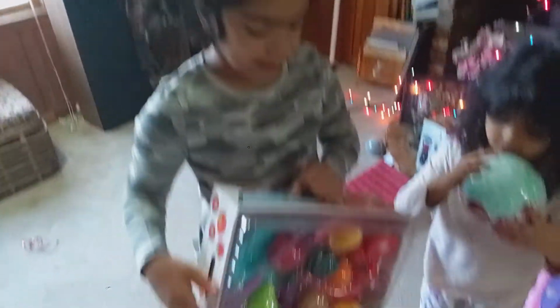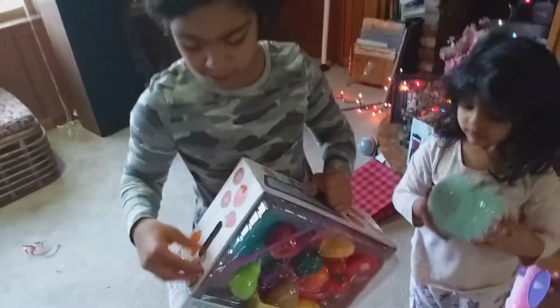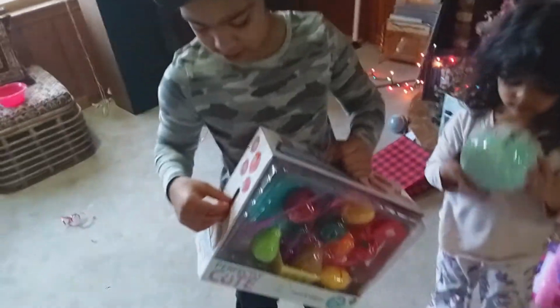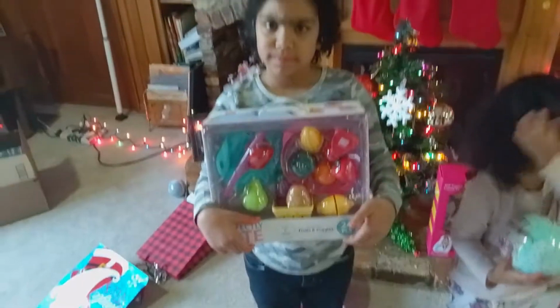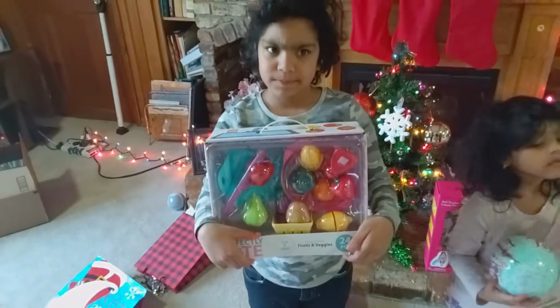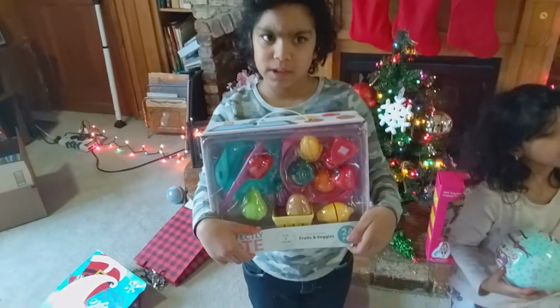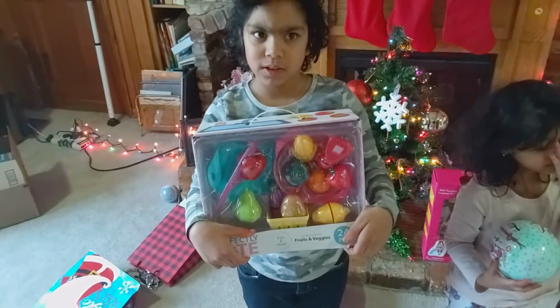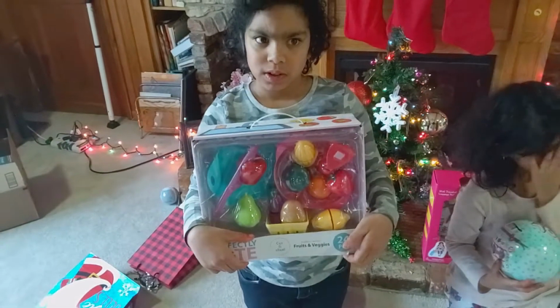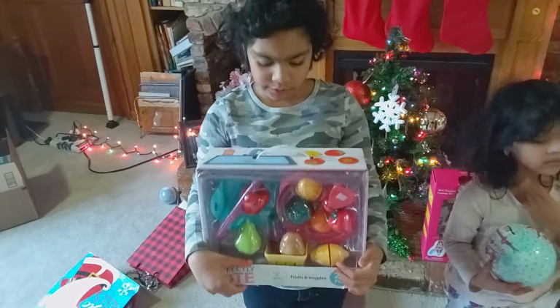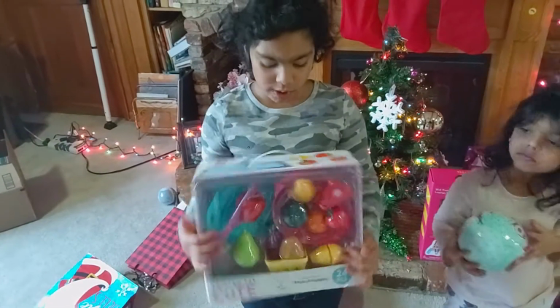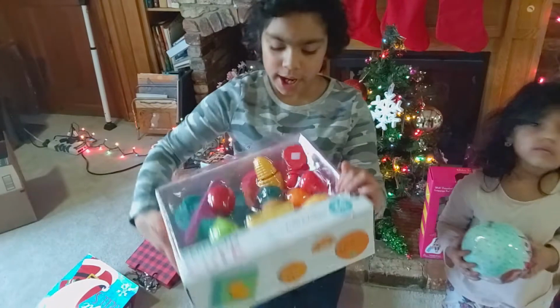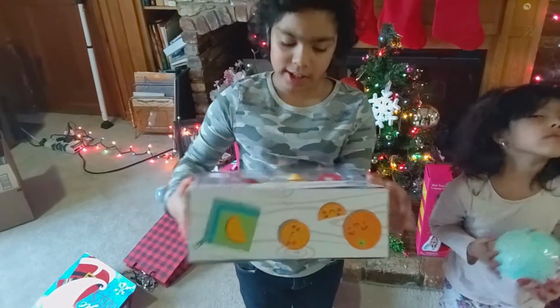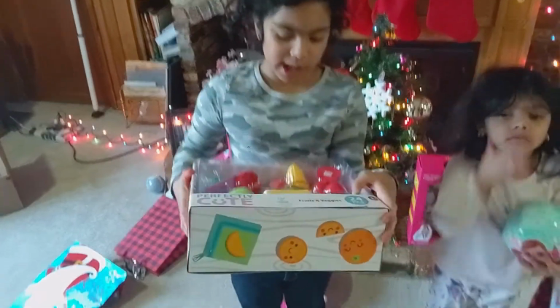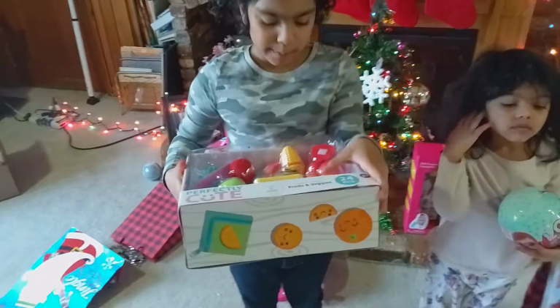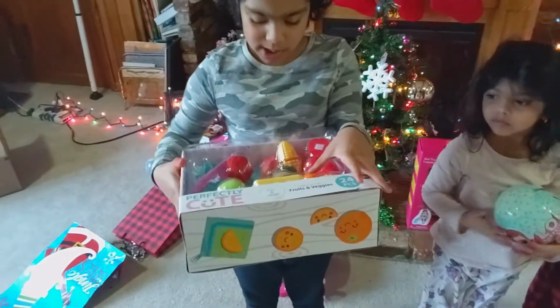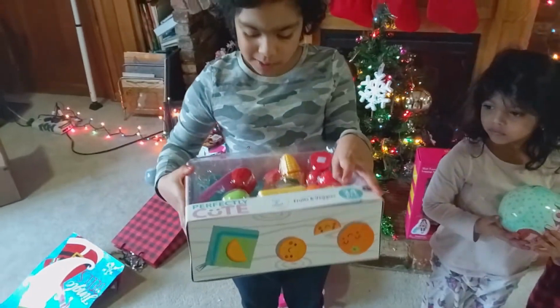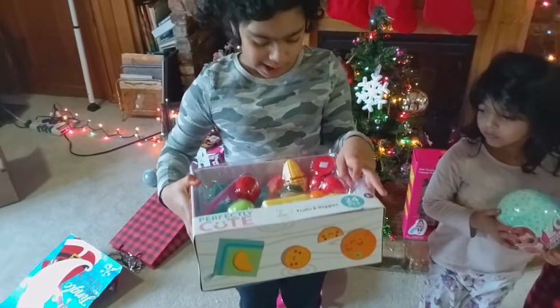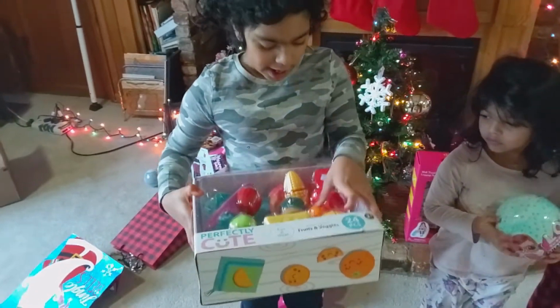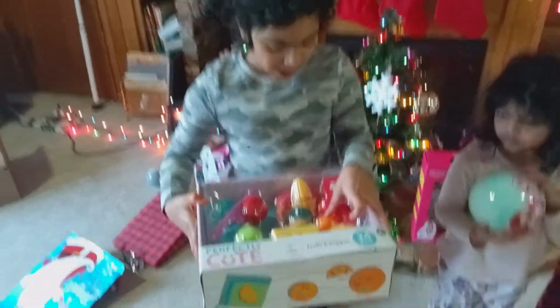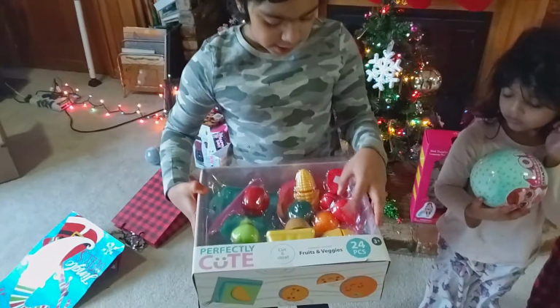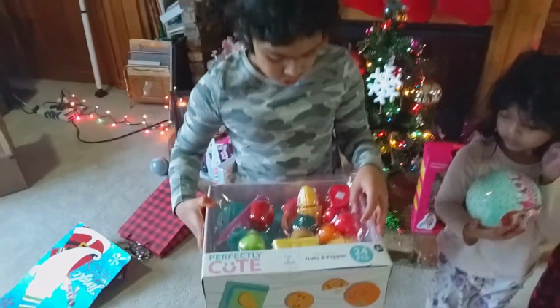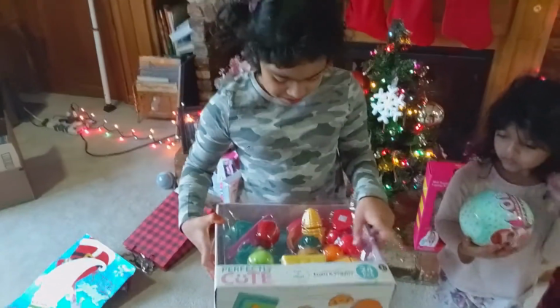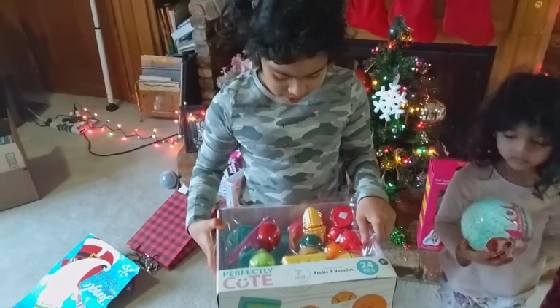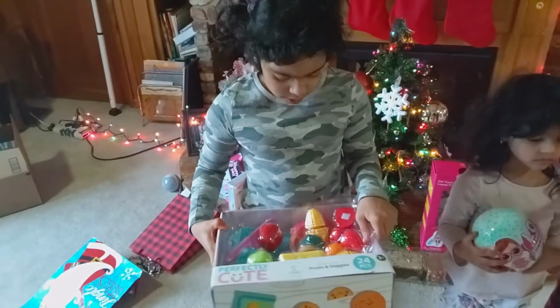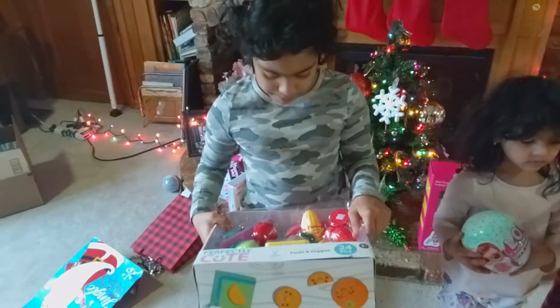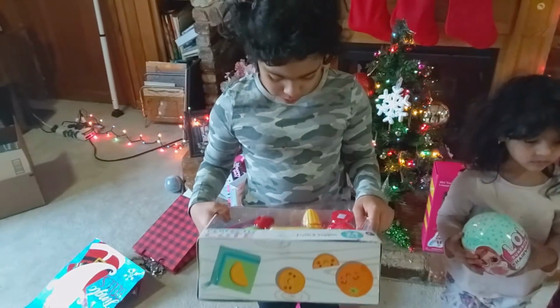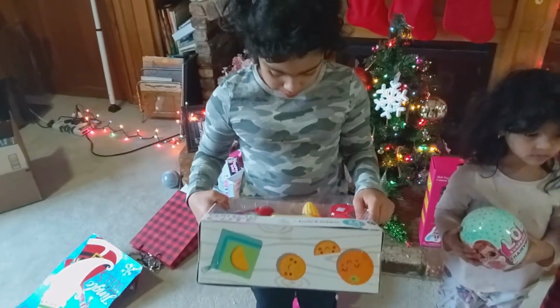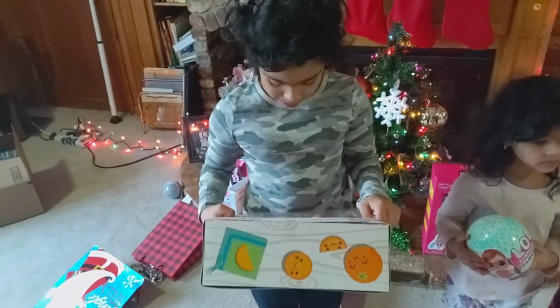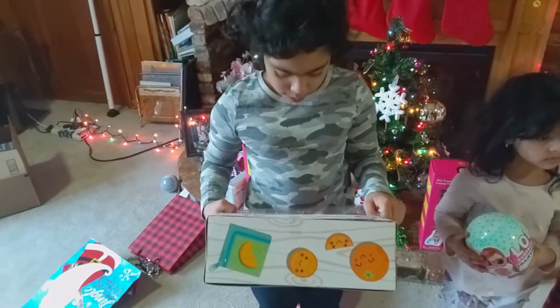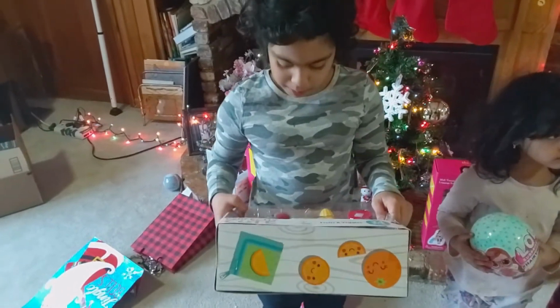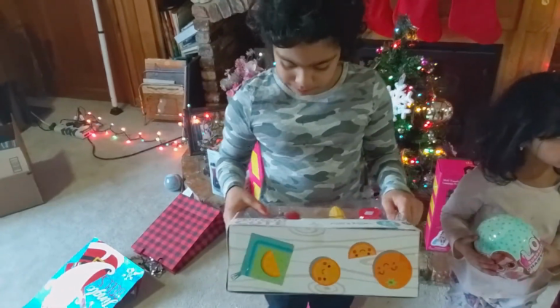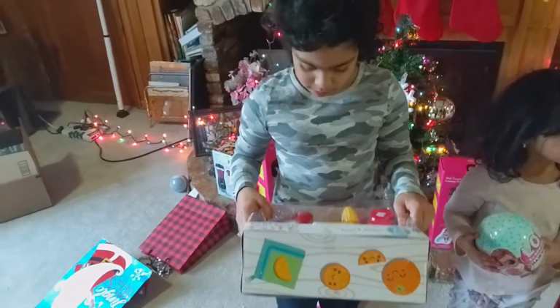Opening presents. Okay, Shaina, what is that? Food toys. I like it. It has lemon, potato, pear, eggplant, orange, strawberries, two strawberries, pear, corn. How many toys does that have?